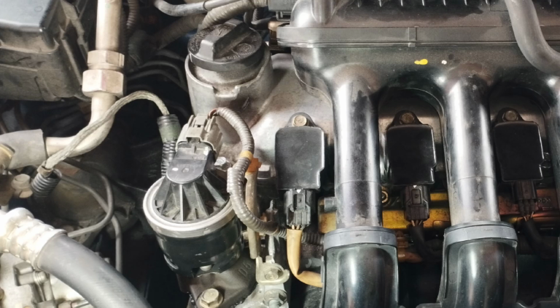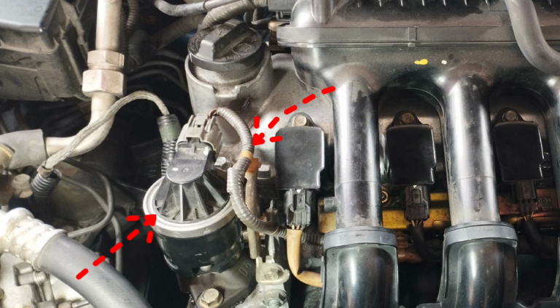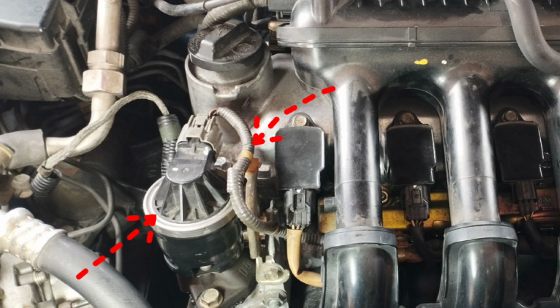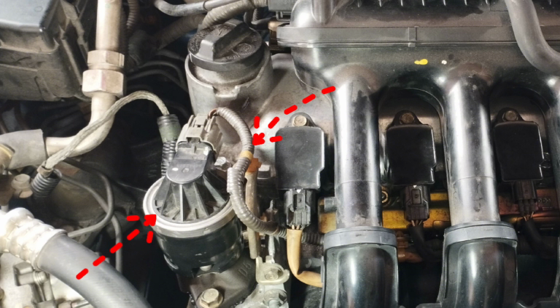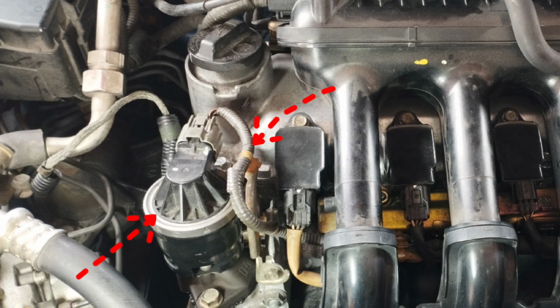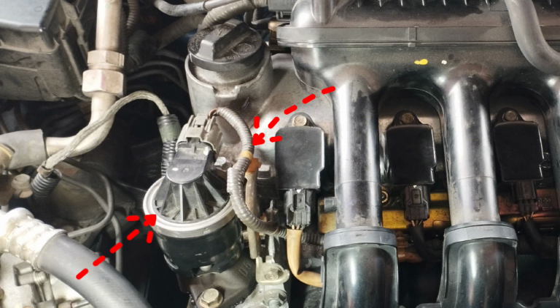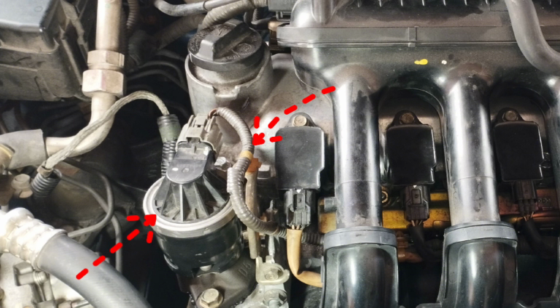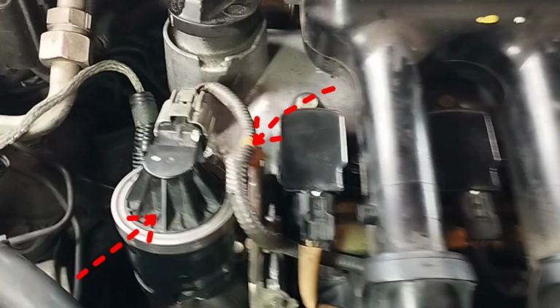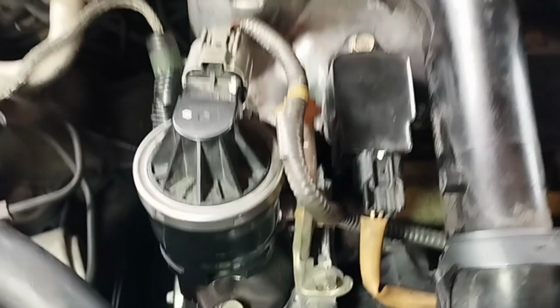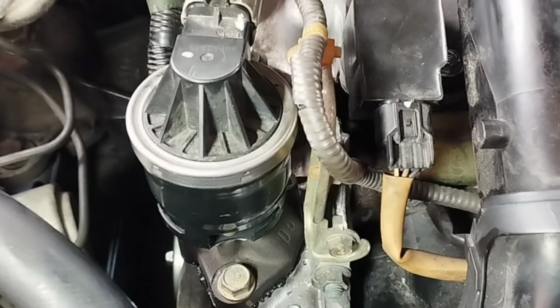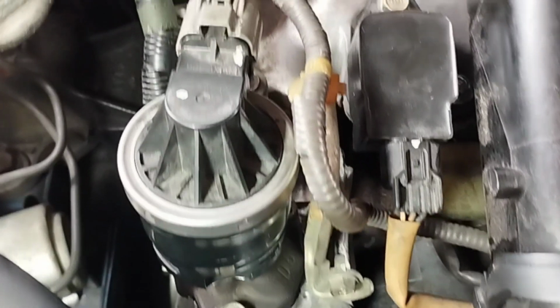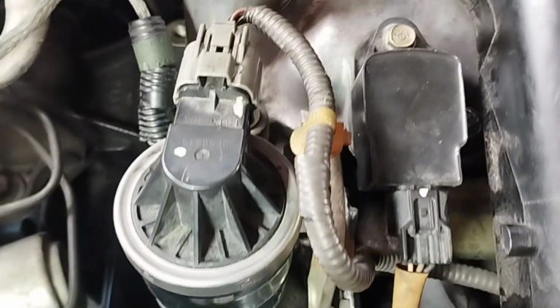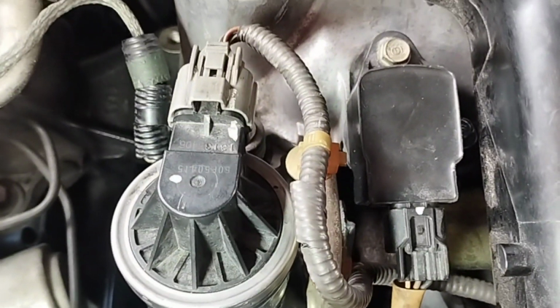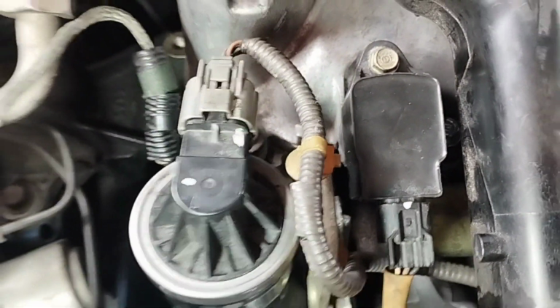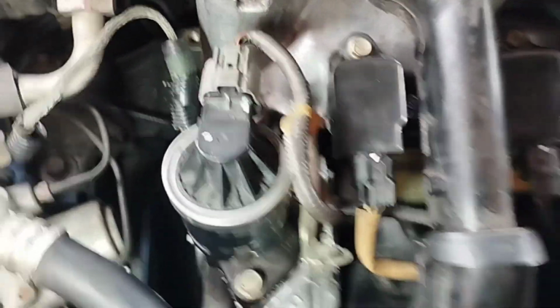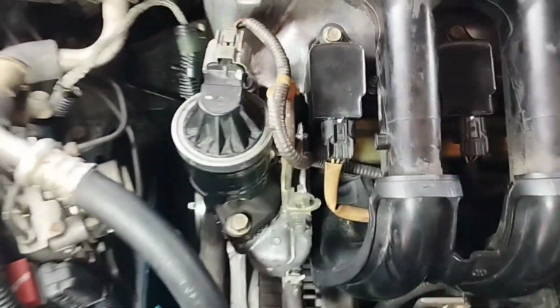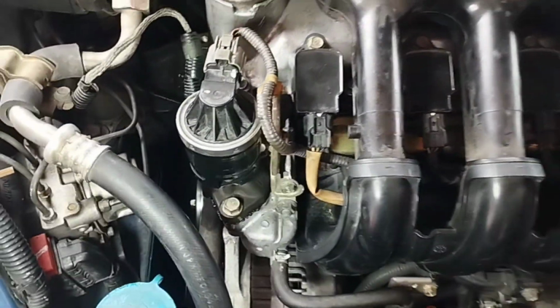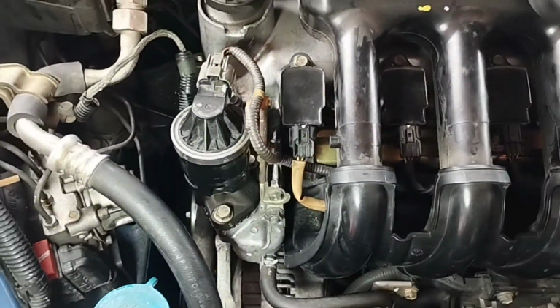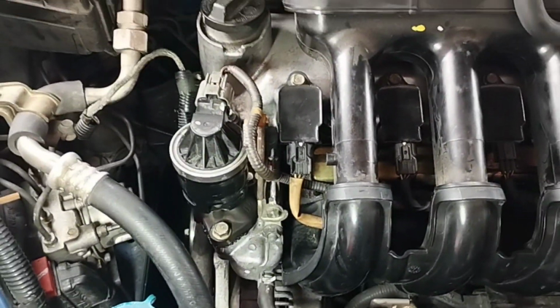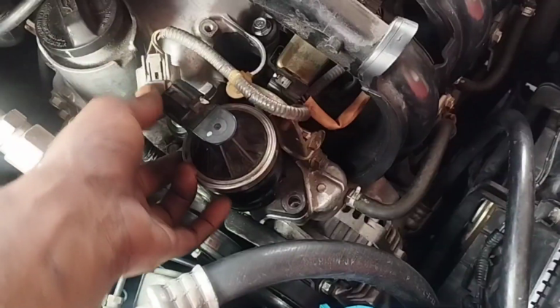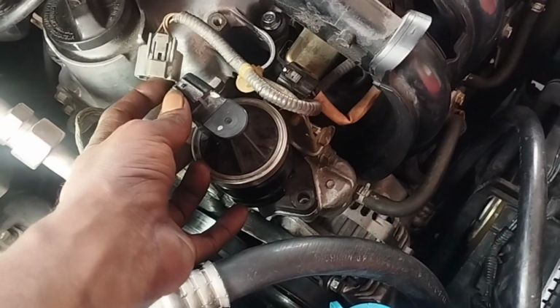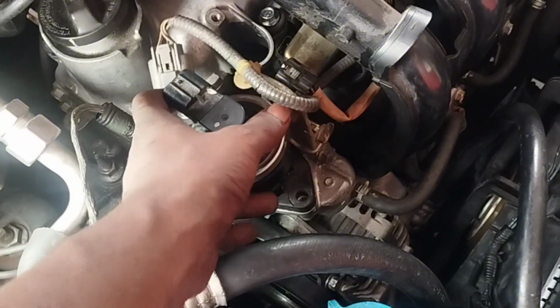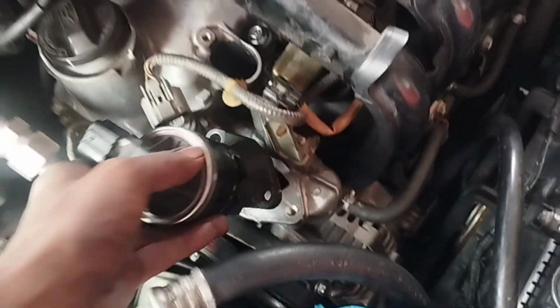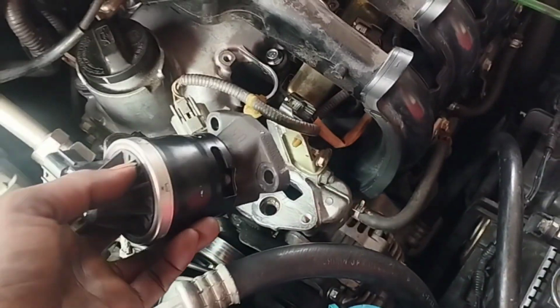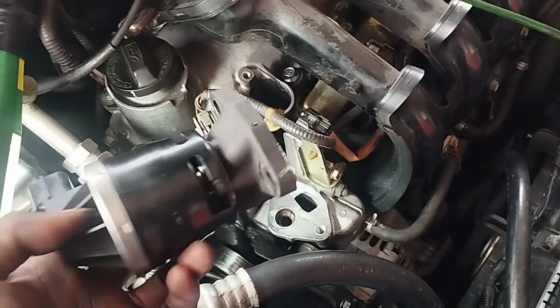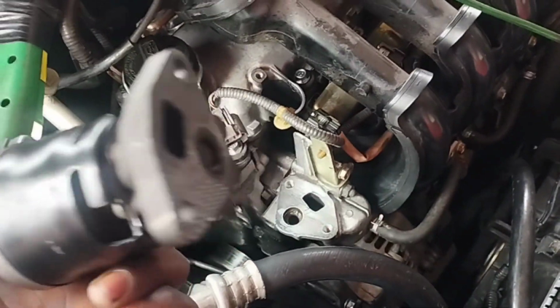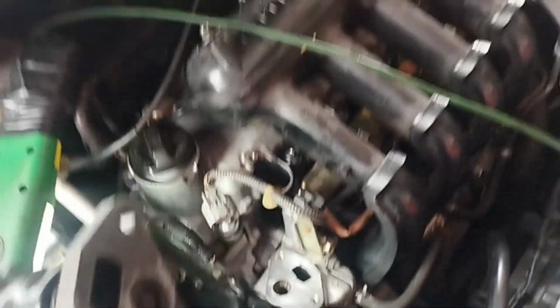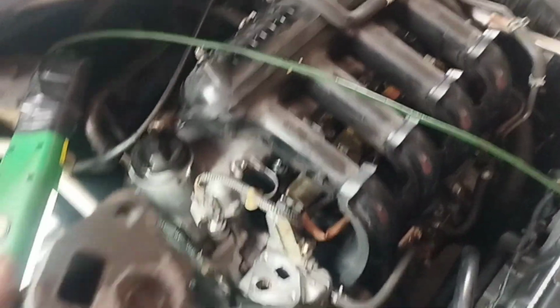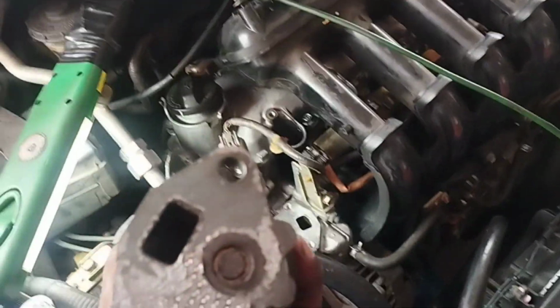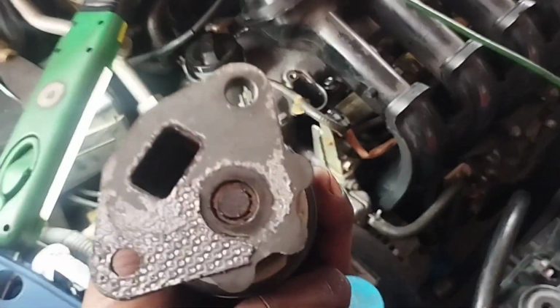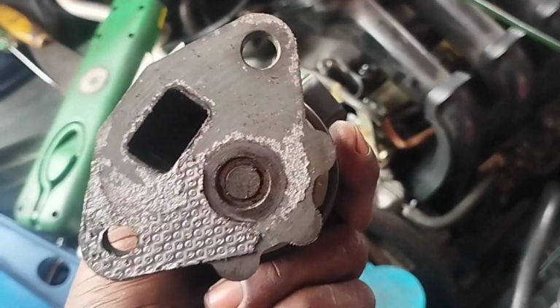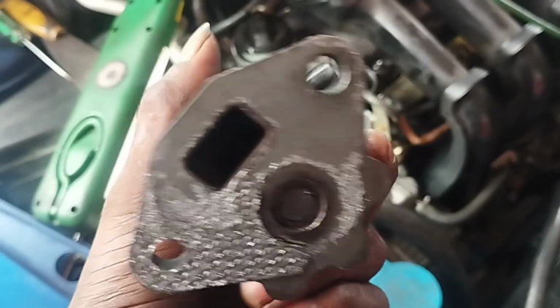This is the EGR valve of a Honda City Car. I will show you how to service and test the EGR valve. Remove the EGR wire socket and two 12mm size screws and remove the EGR.